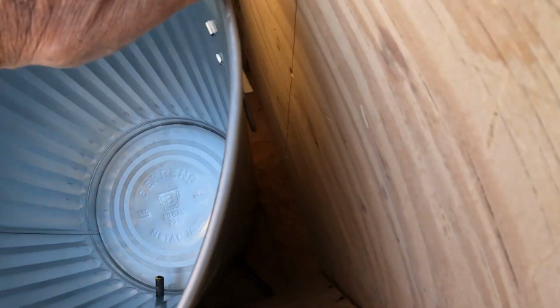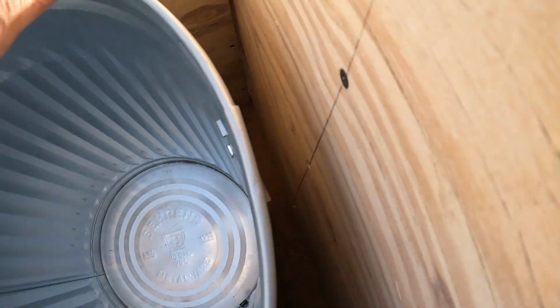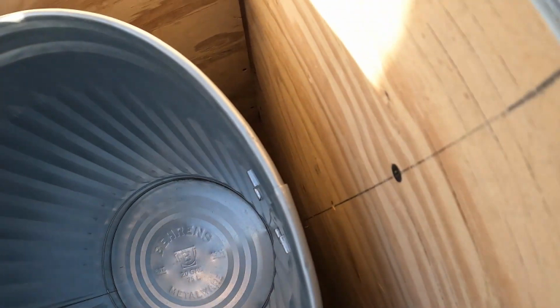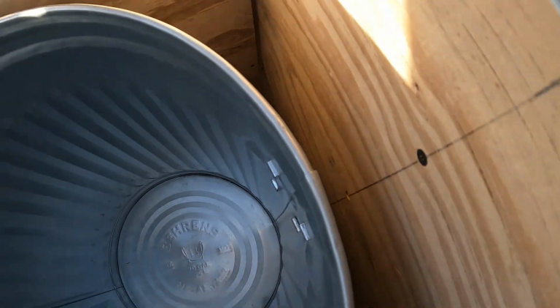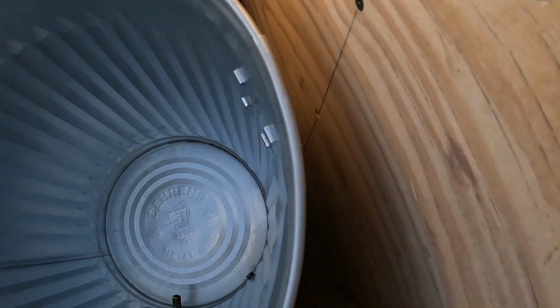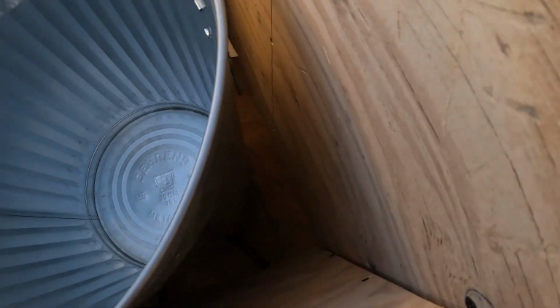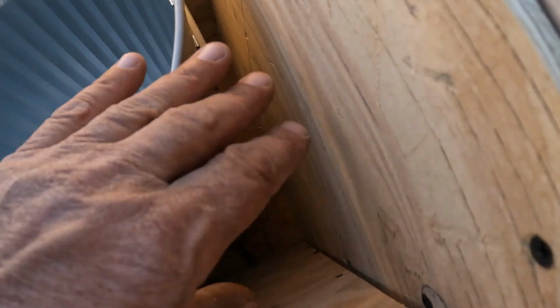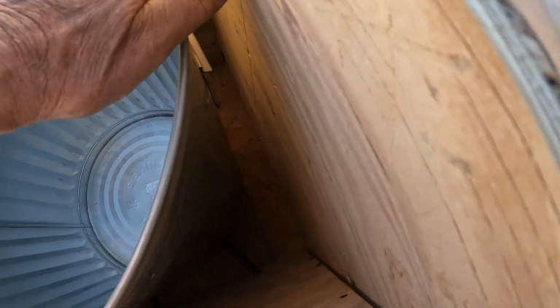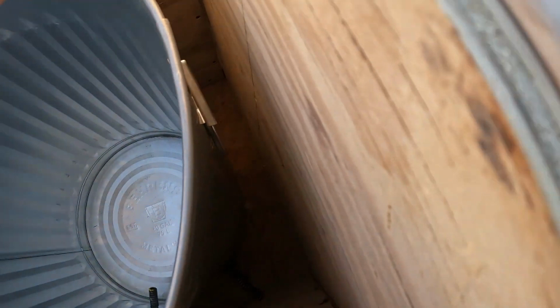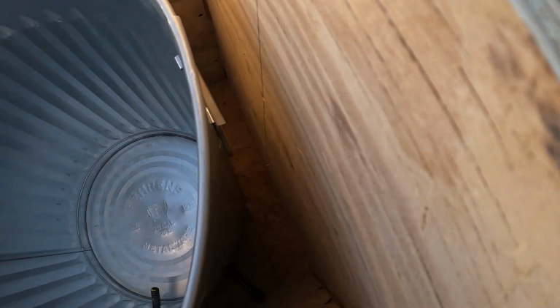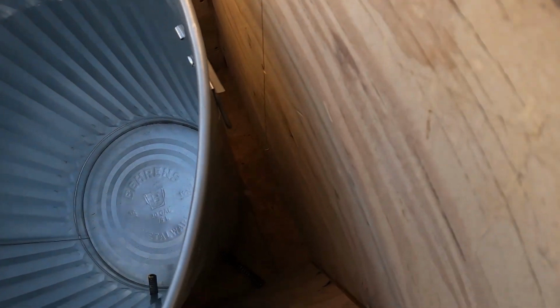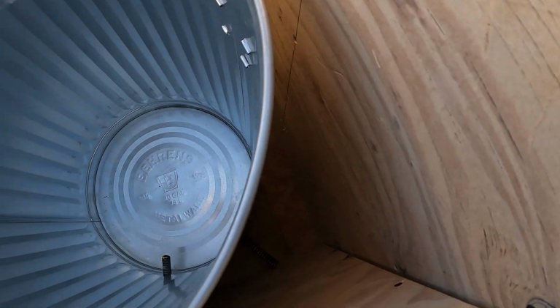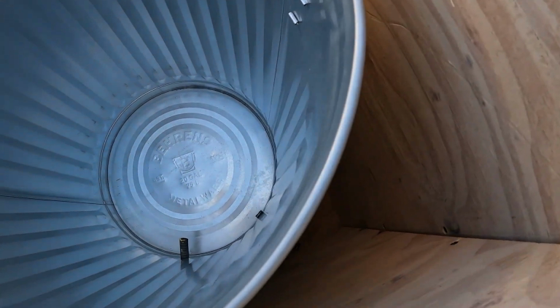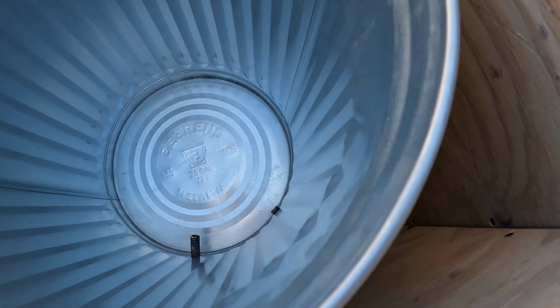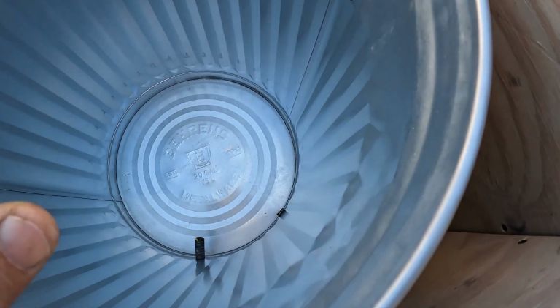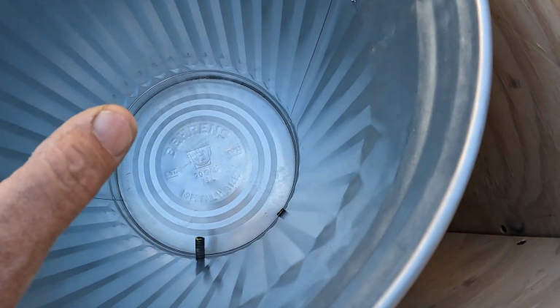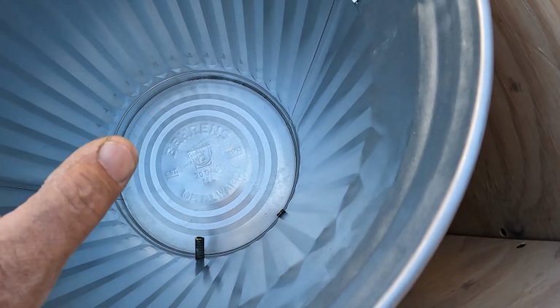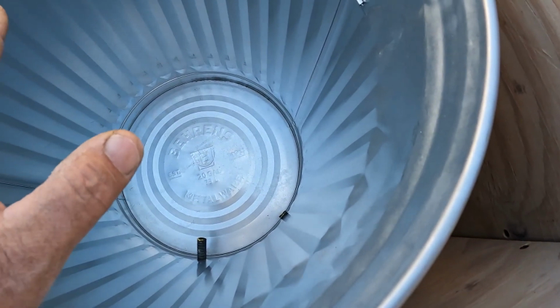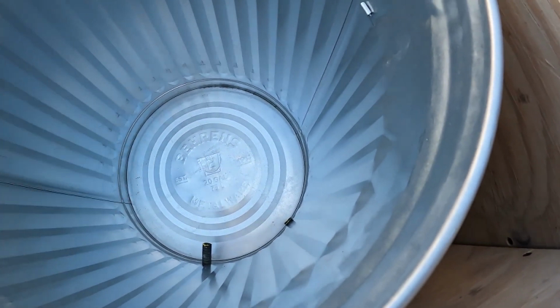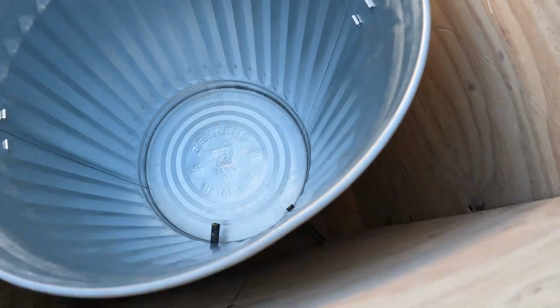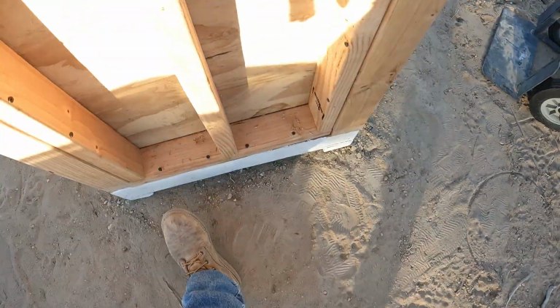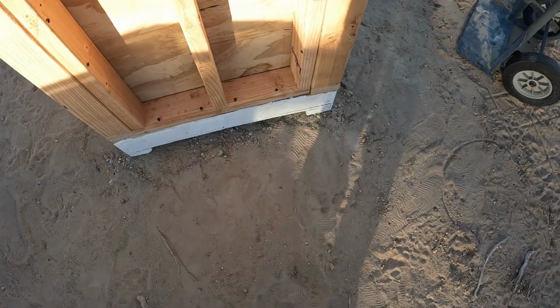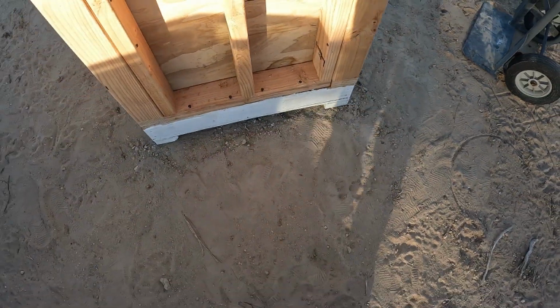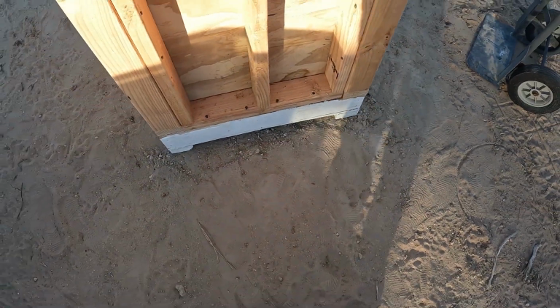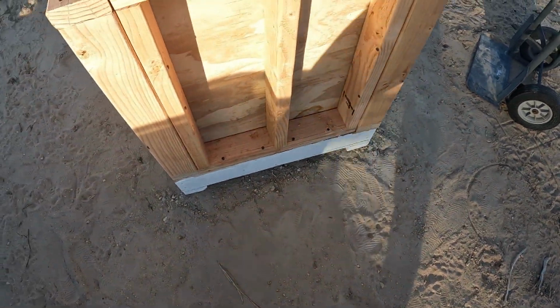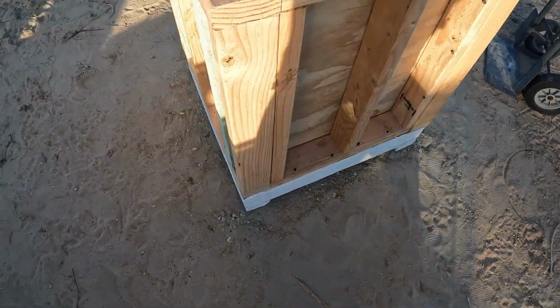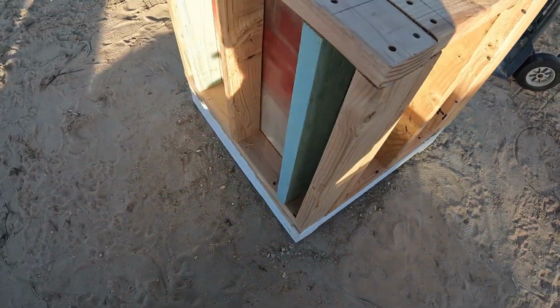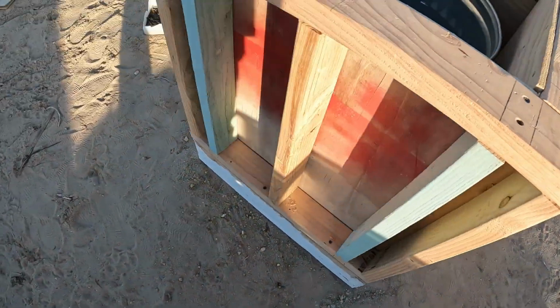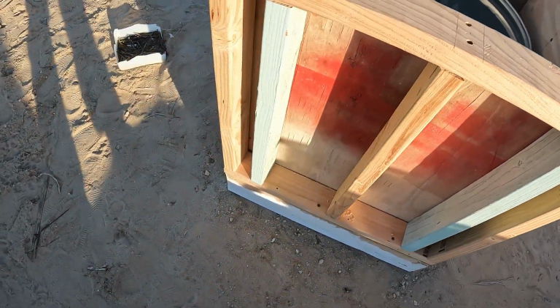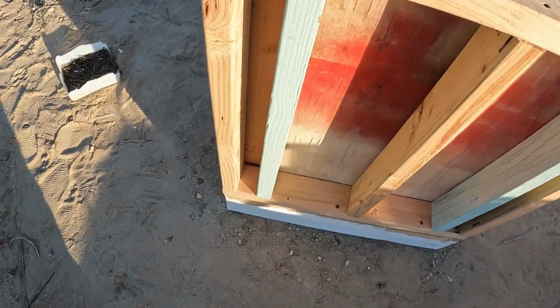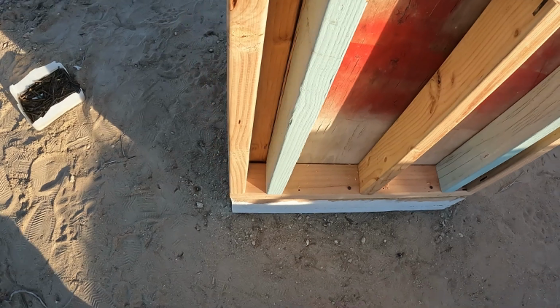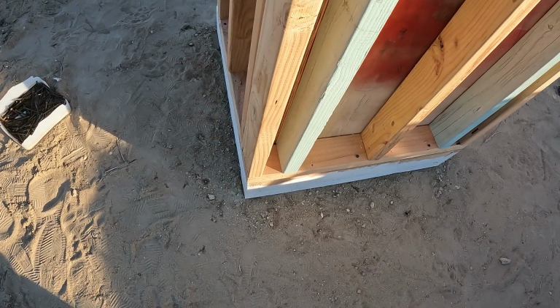I may even fill this with concrete, but probably just sand and gravel all the way up to the top of the can. Then the inner canopy goes in here — all insulated. I just don't have the insulation on here yet; I've got the insulation on the floor.